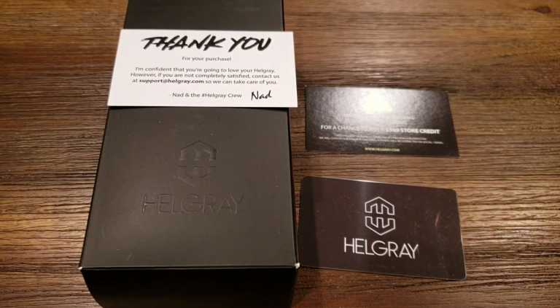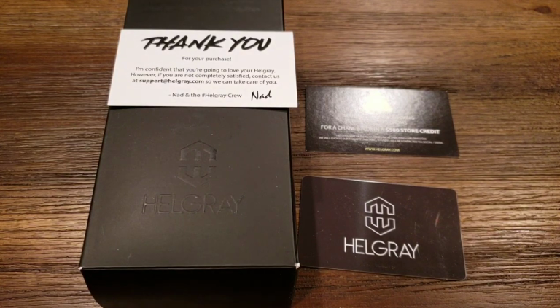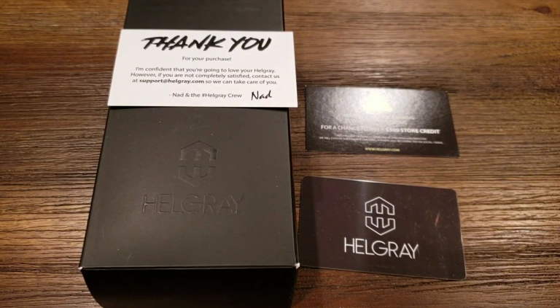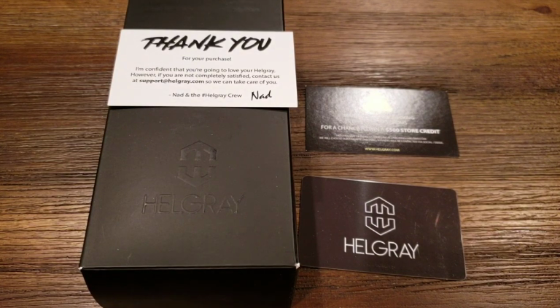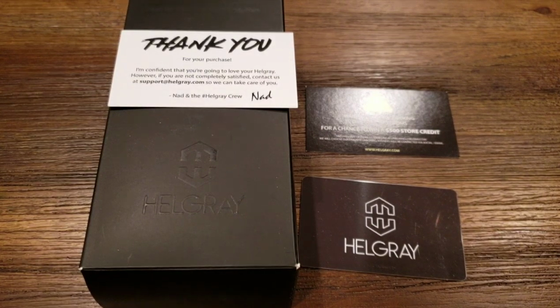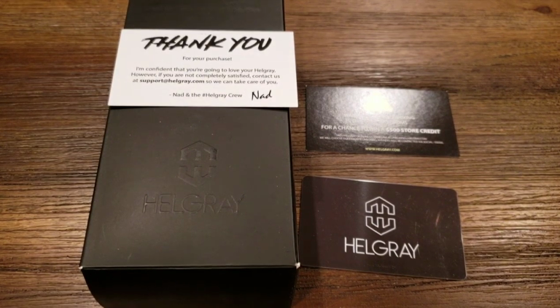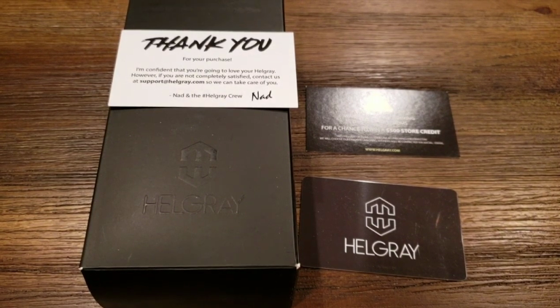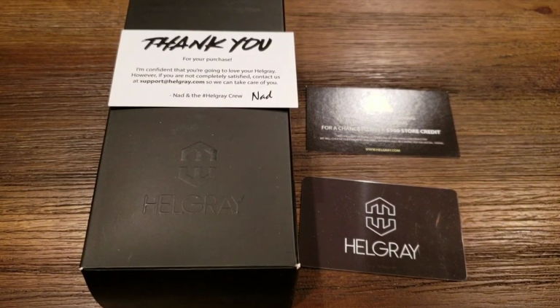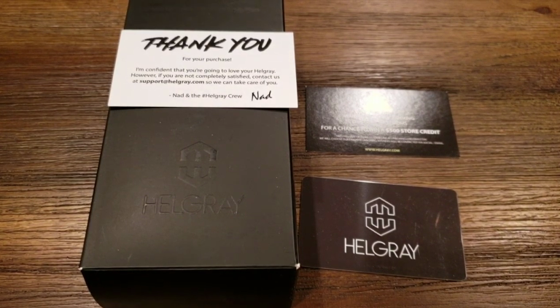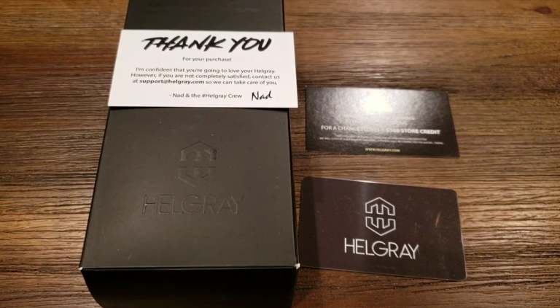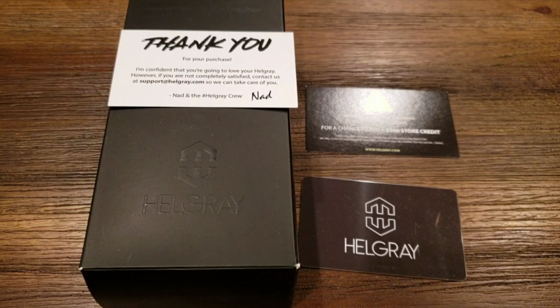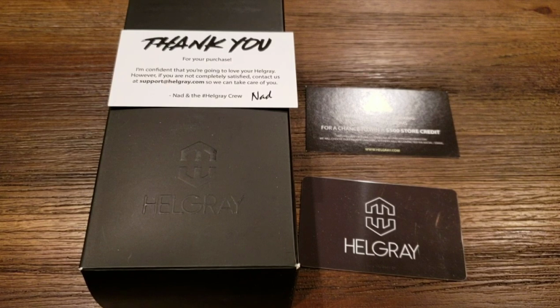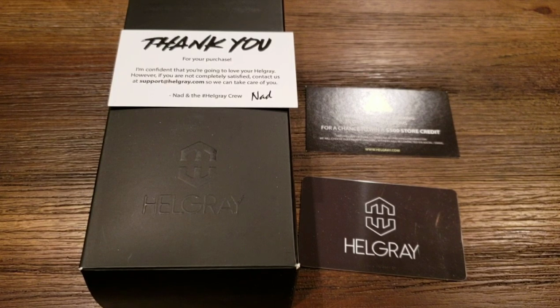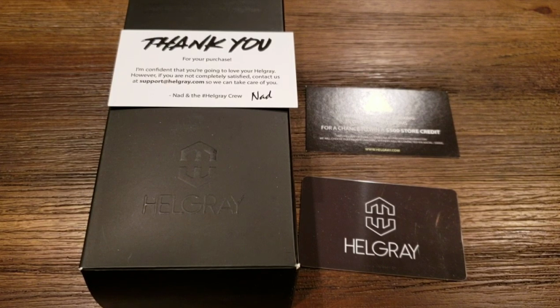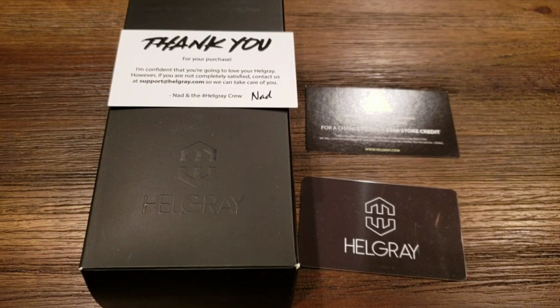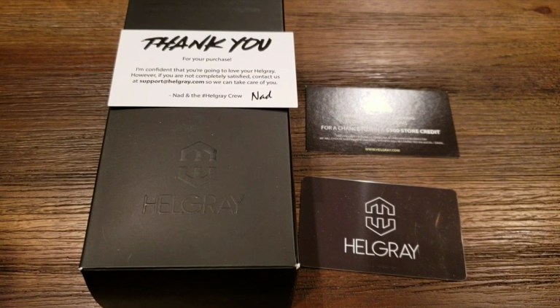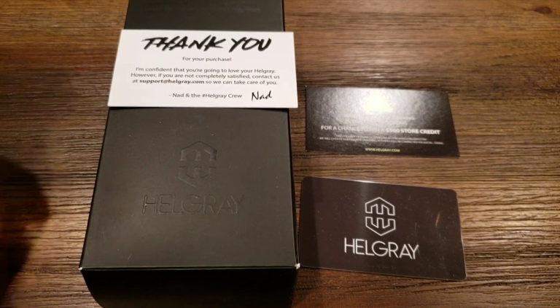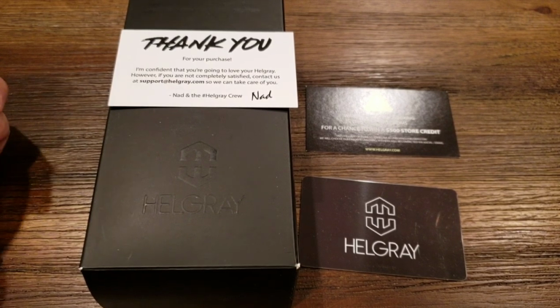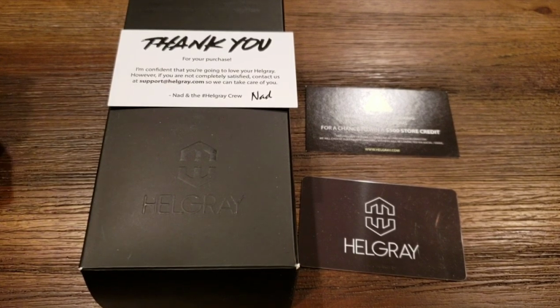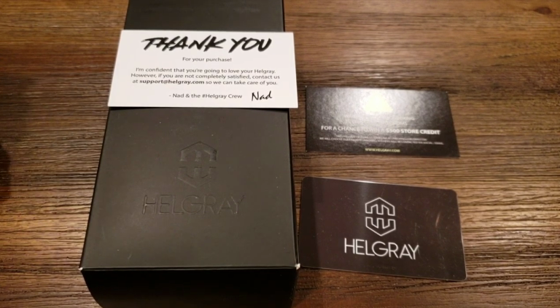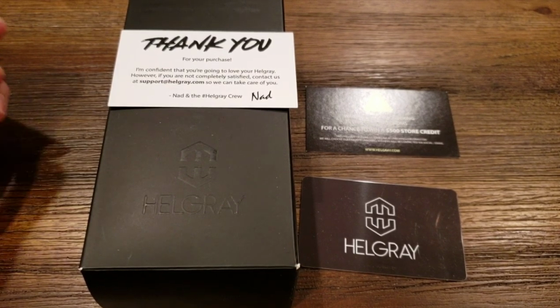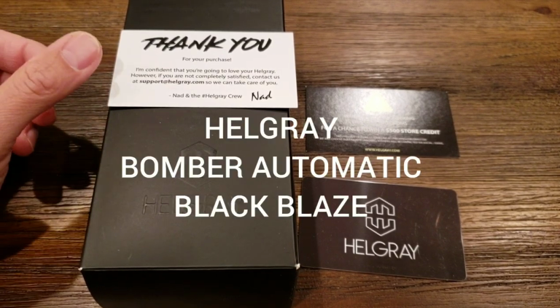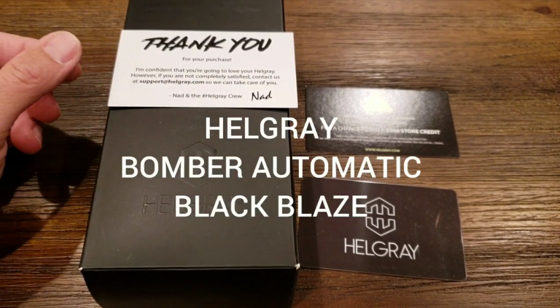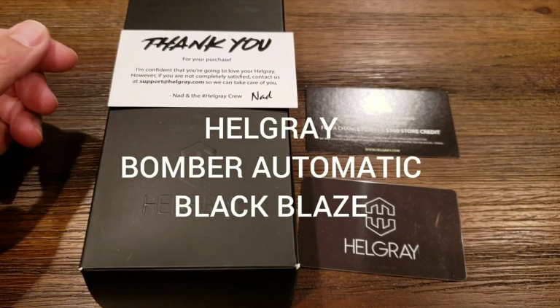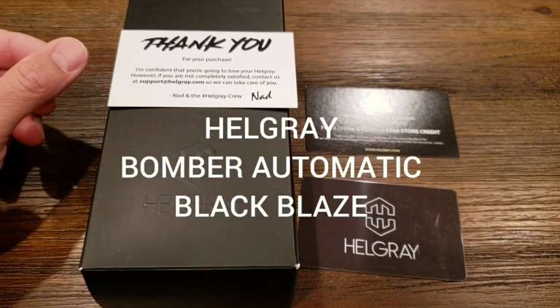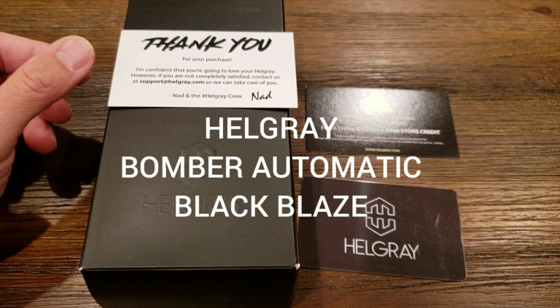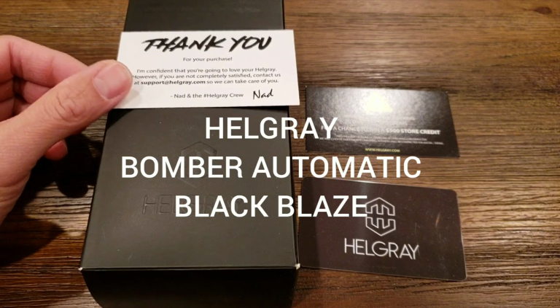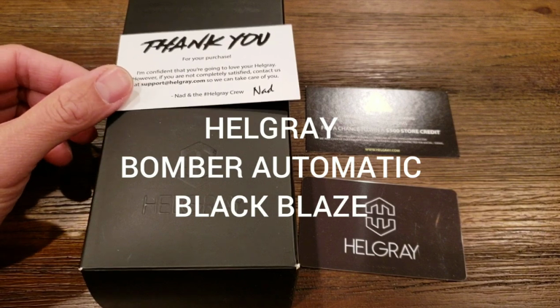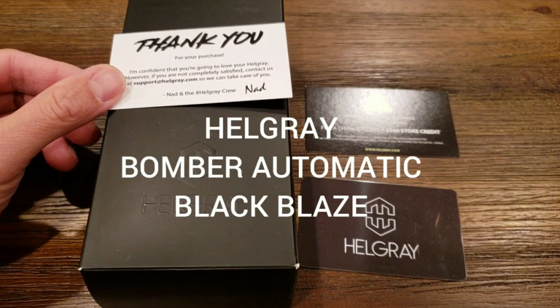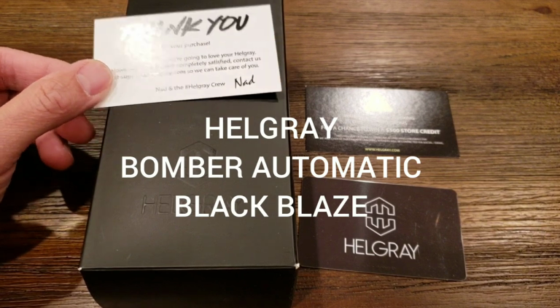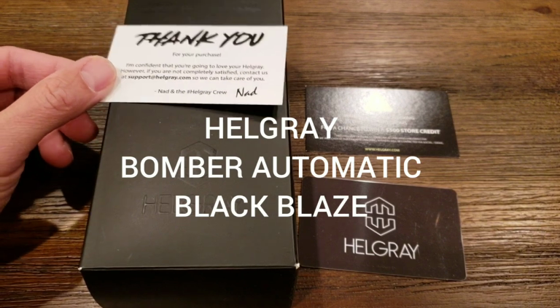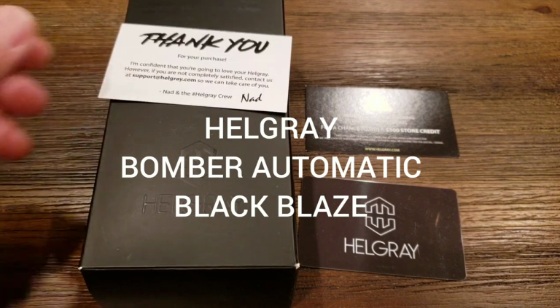Hi y'all, it's Ben and I just received my new Hellgray Bomber automatic watch a couple days ago. So I'm gonna do a quick unboxing and show you what it's like.